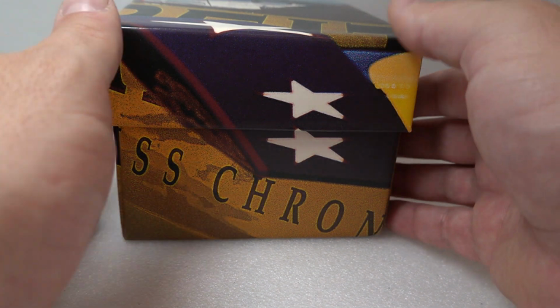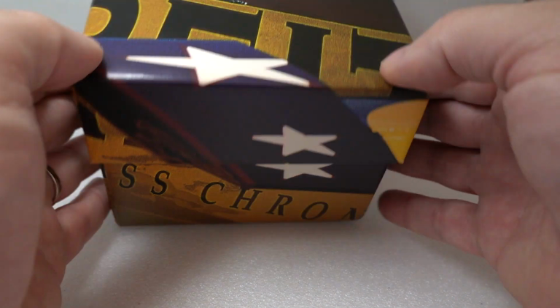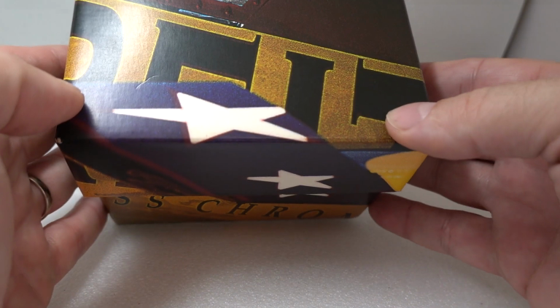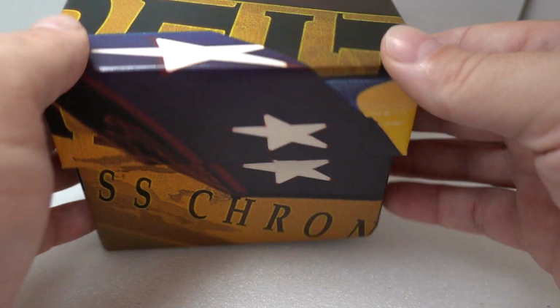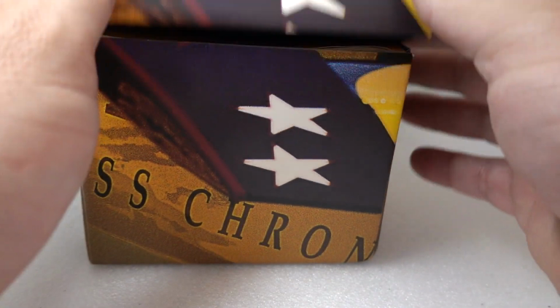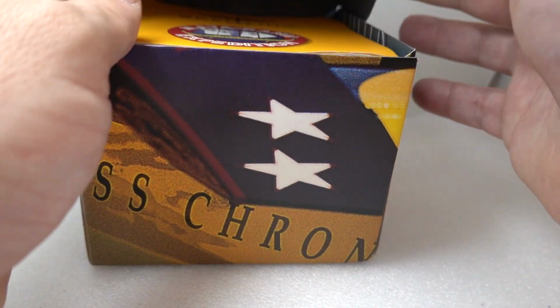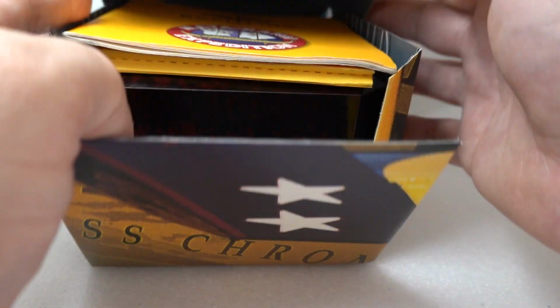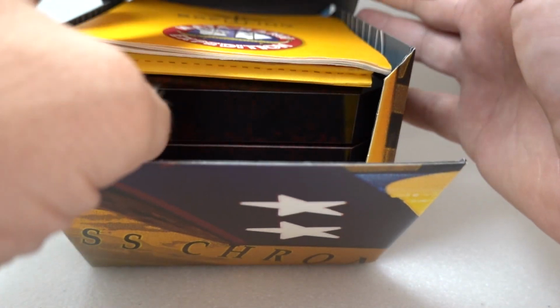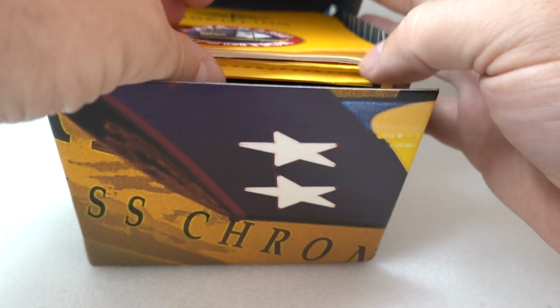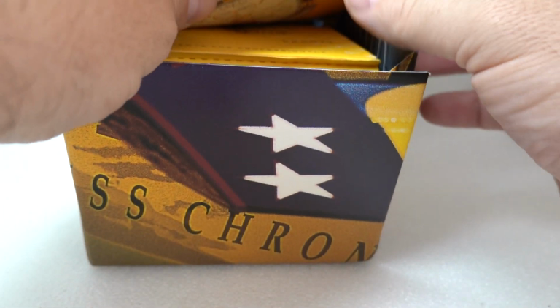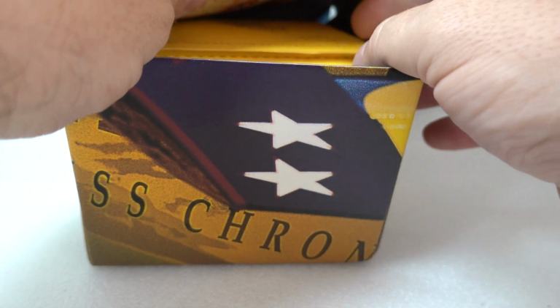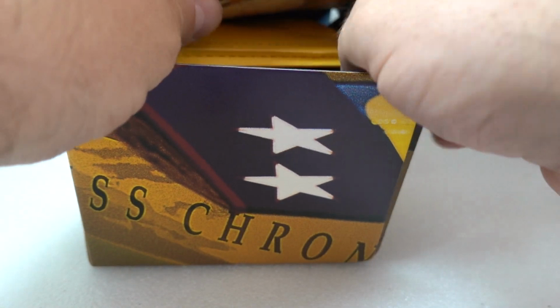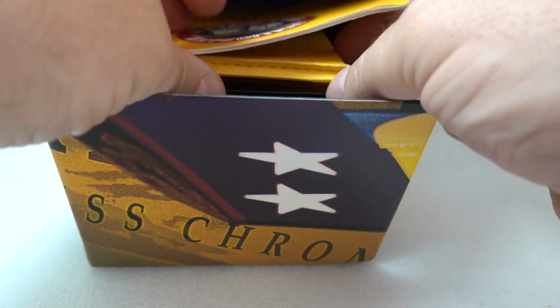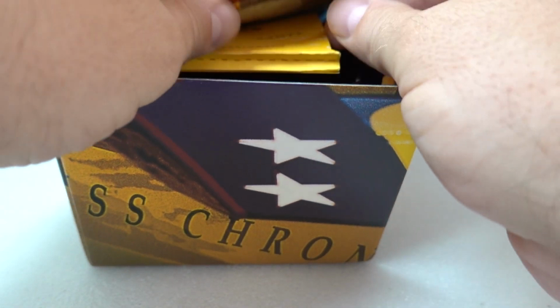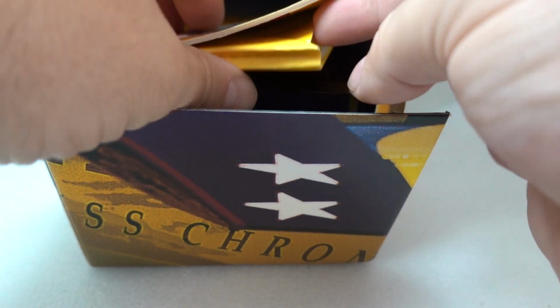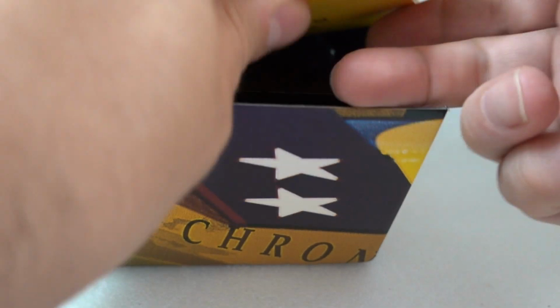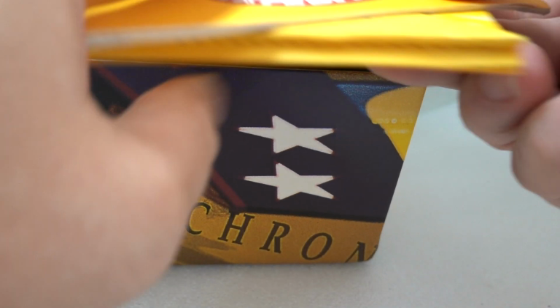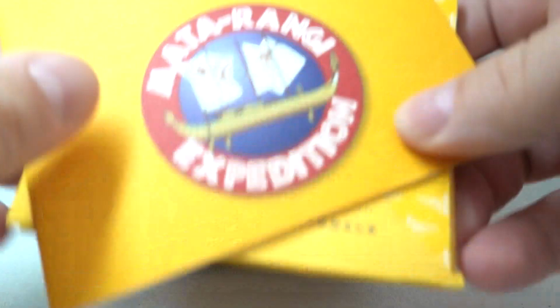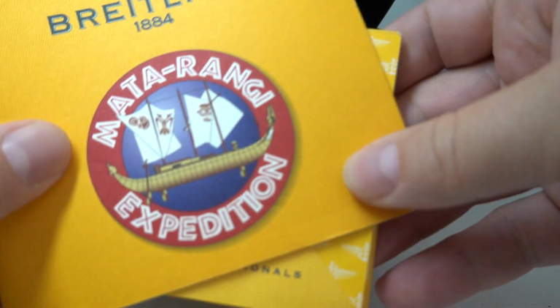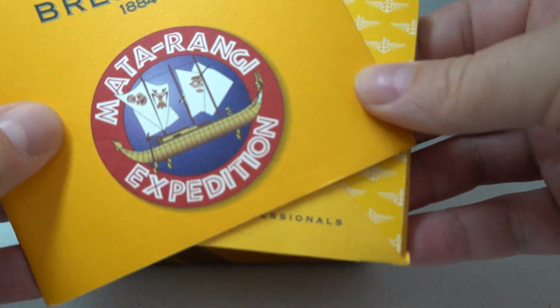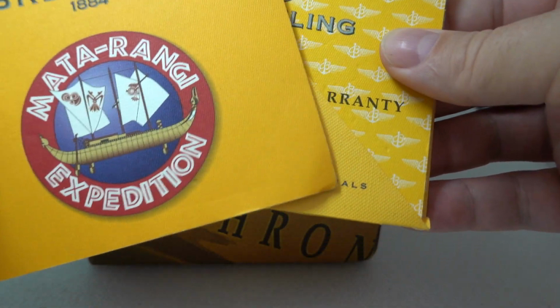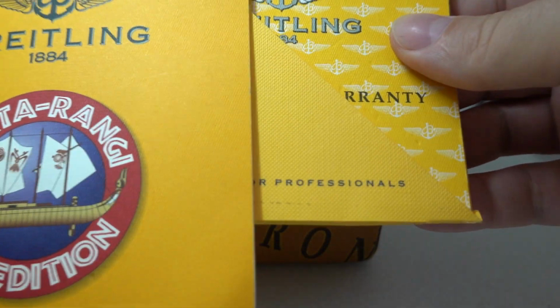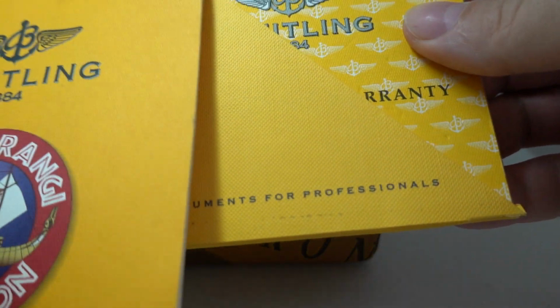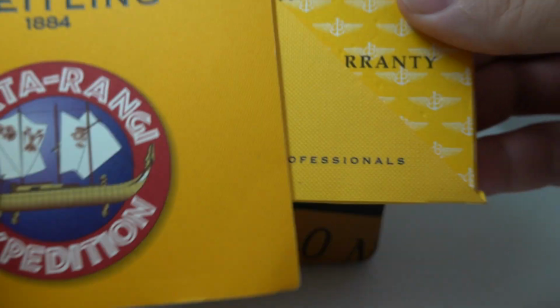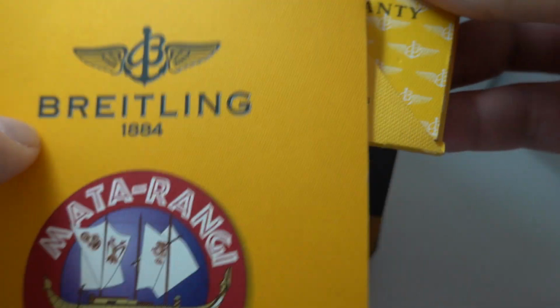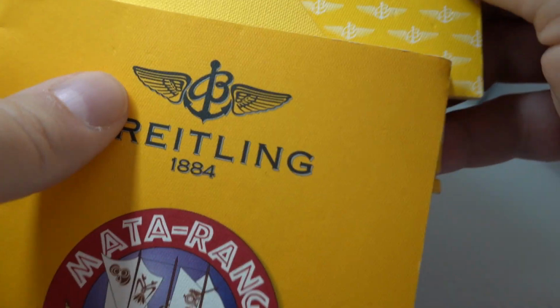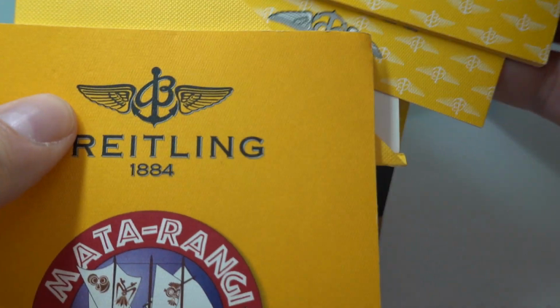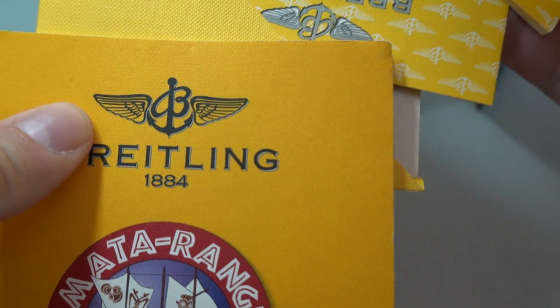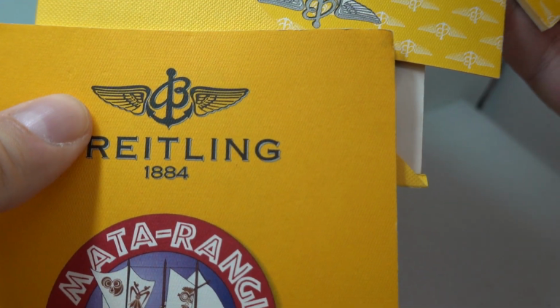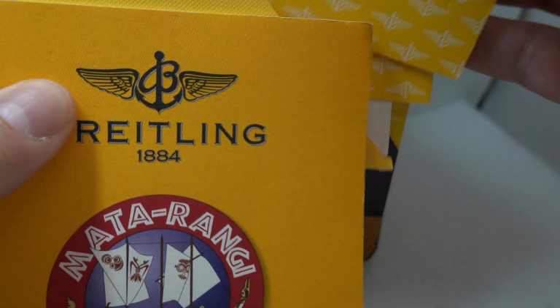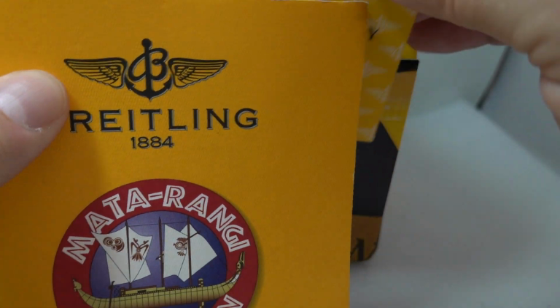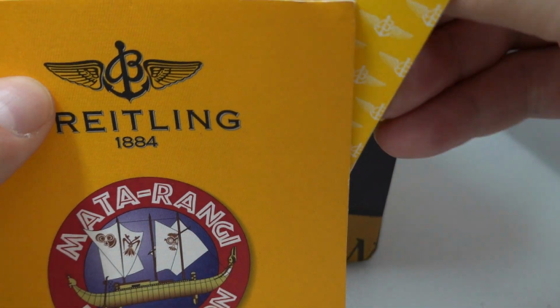Hello watch fans! Birth Year Watches here, and this time we have a limited edition Mataranji Breitling. This is from the Chrono Sextant range and it's from 1999.